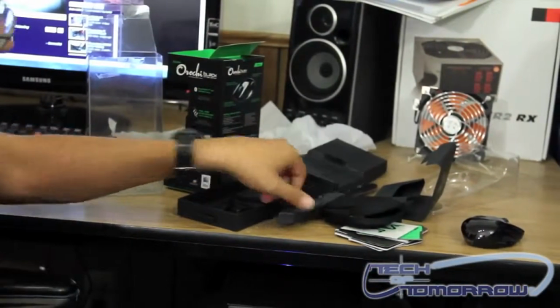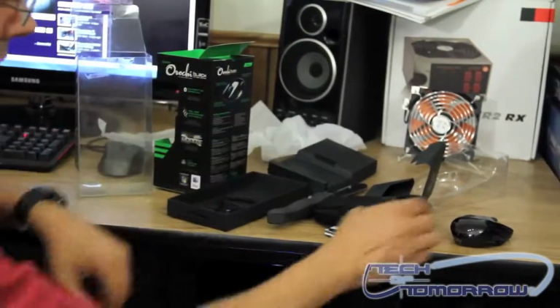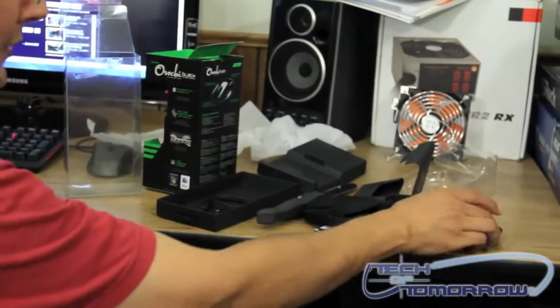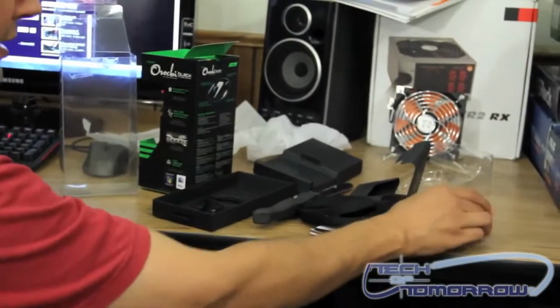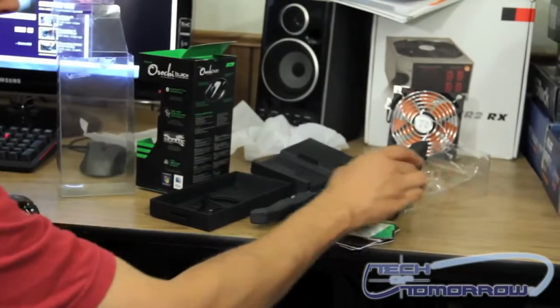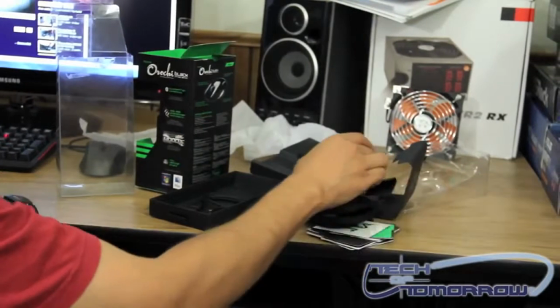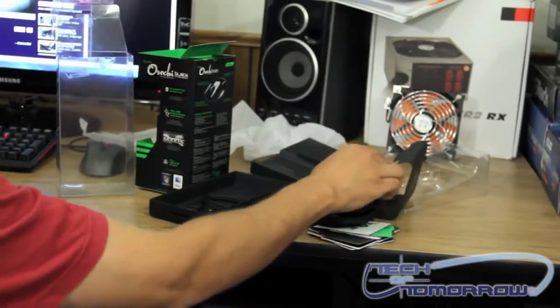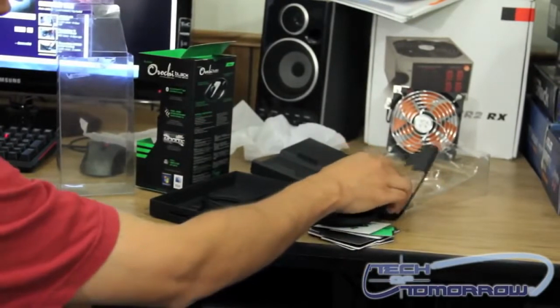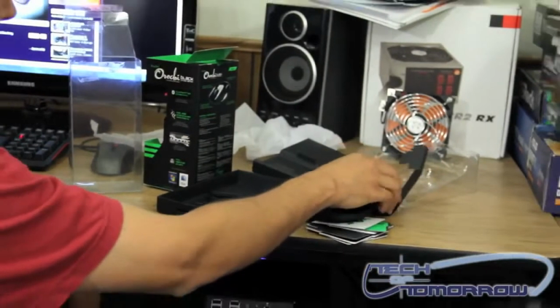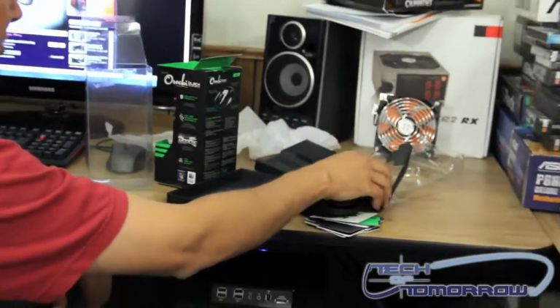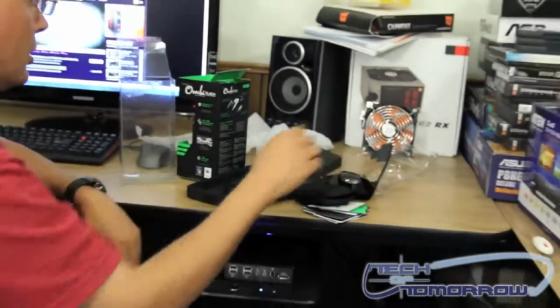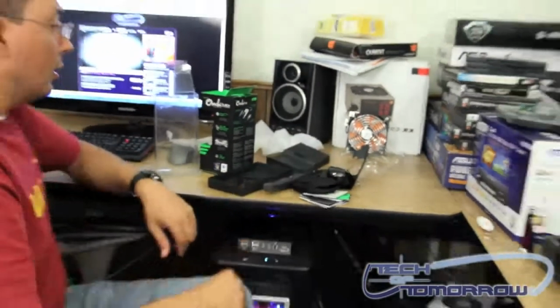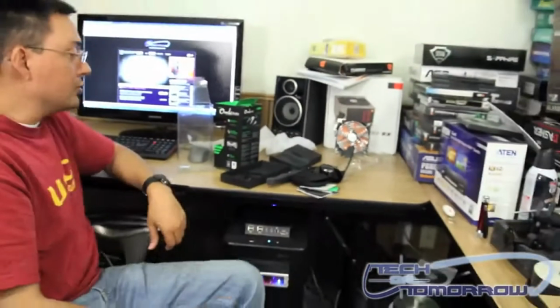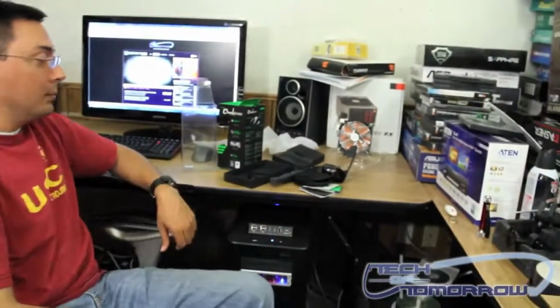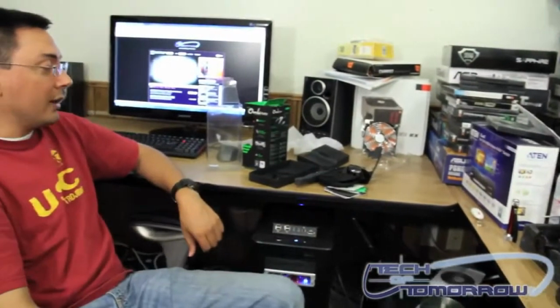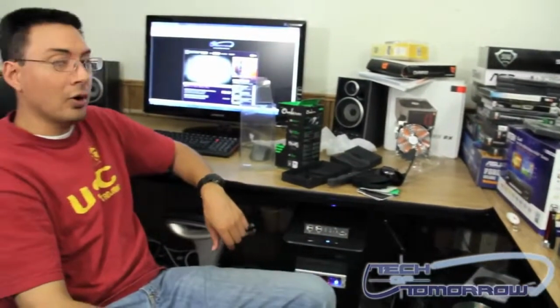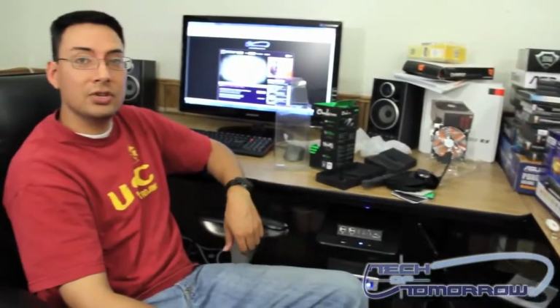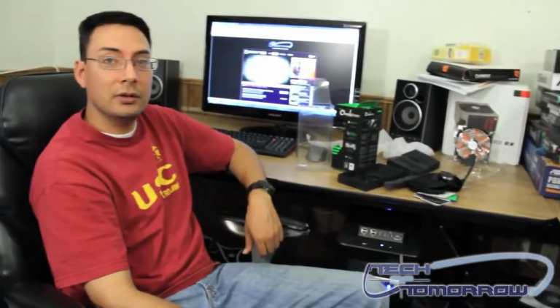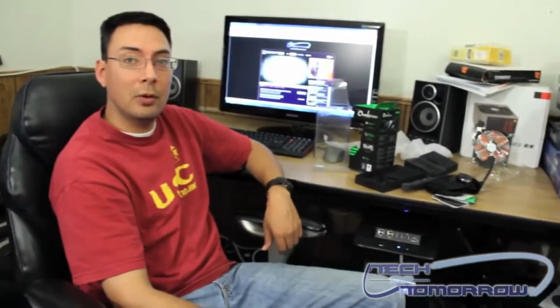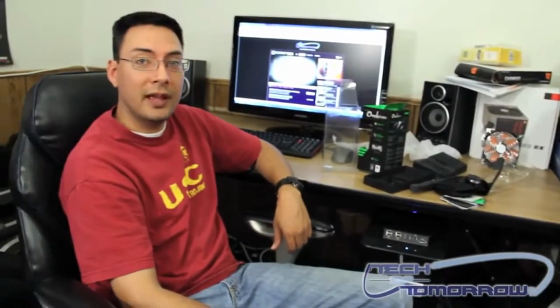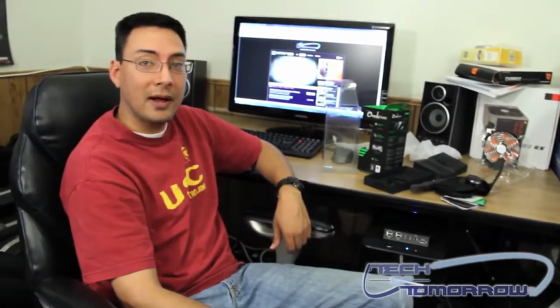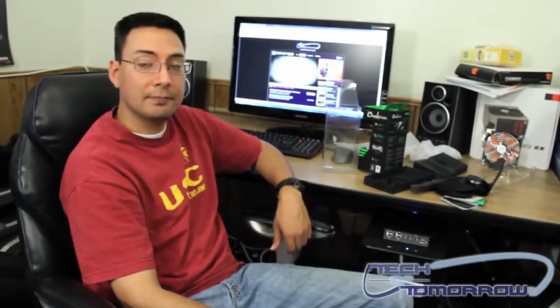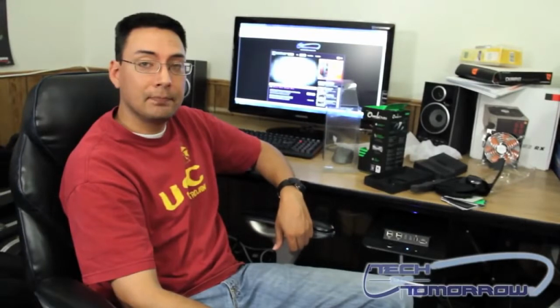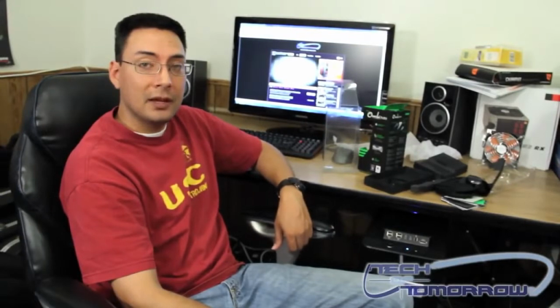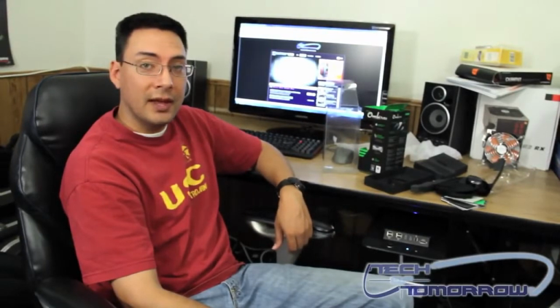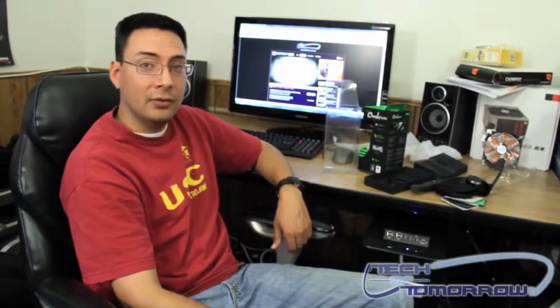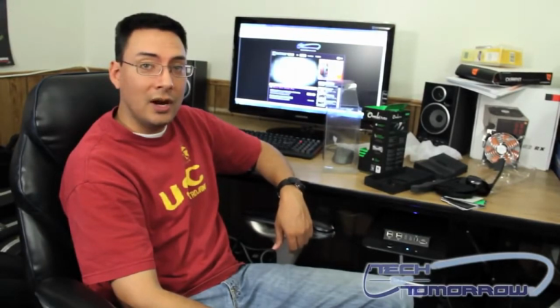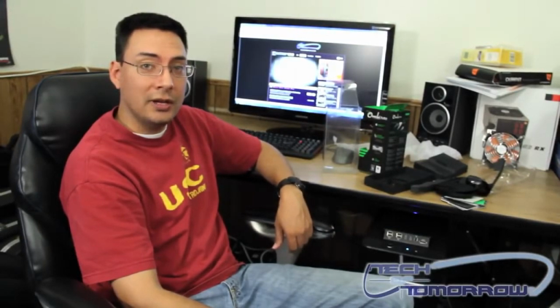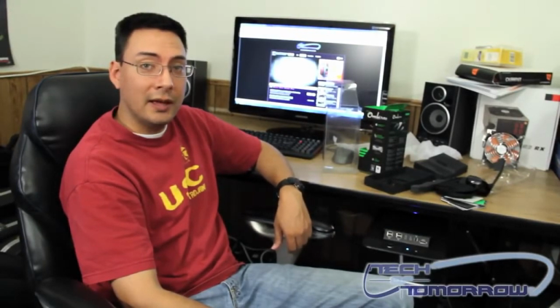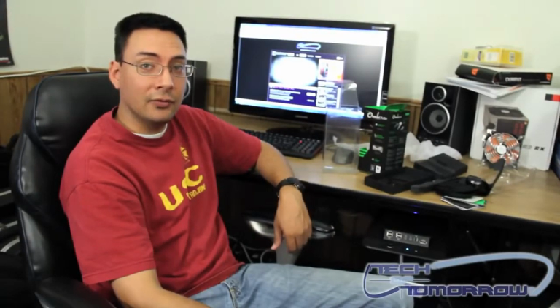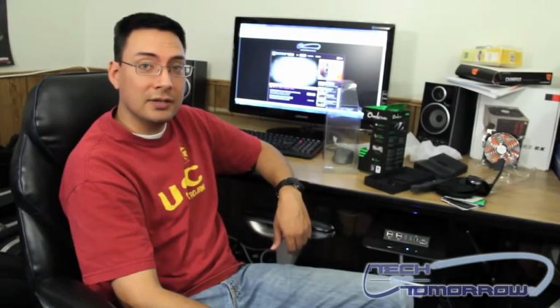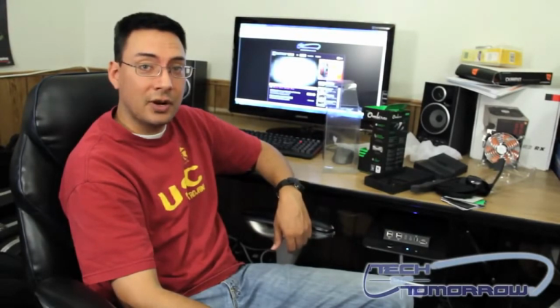And there you have it. That has been the unboxing of the Razer Orochi Black Chrome Edition Mobile Gaming Mouse. Thank you for watching and don't forget to subscribe.